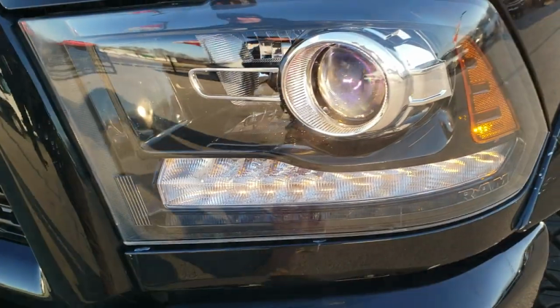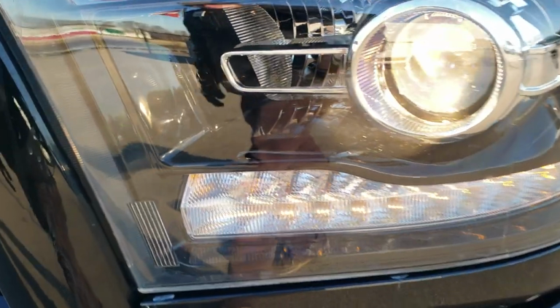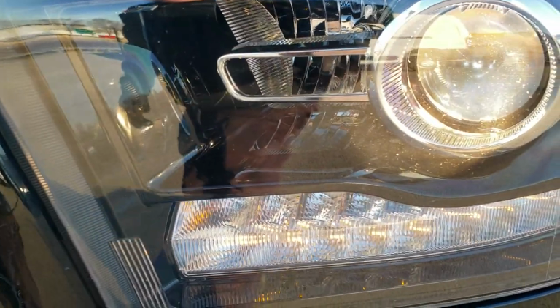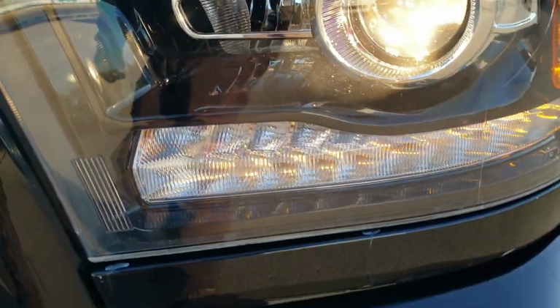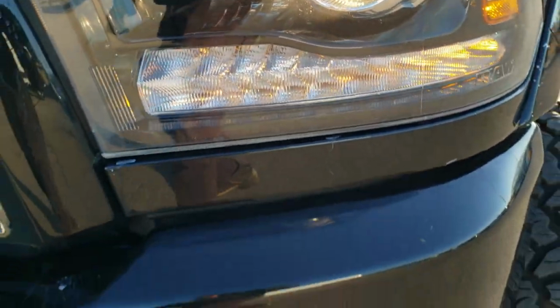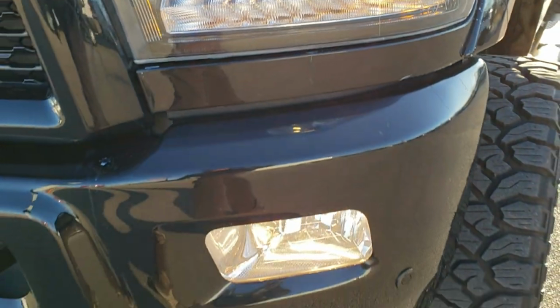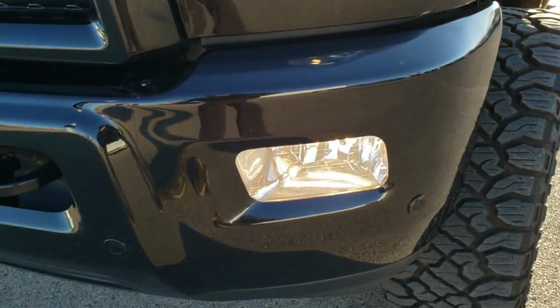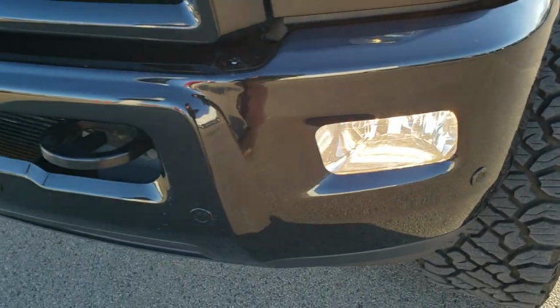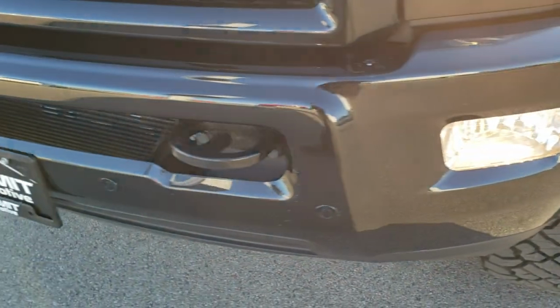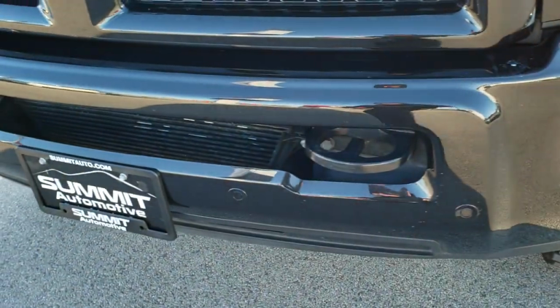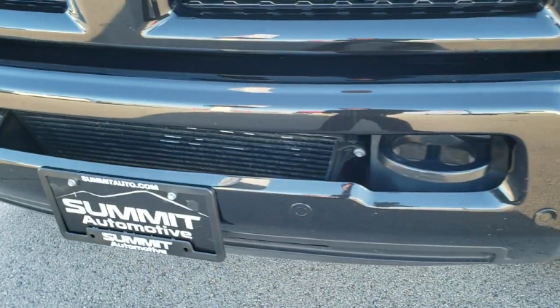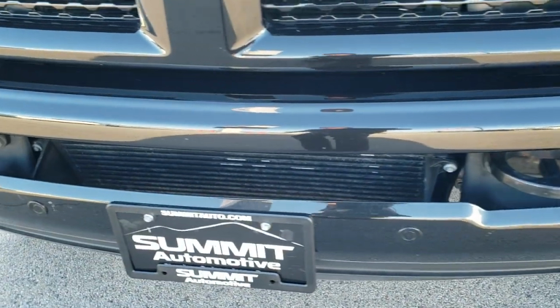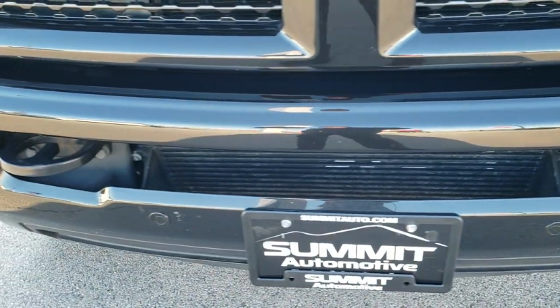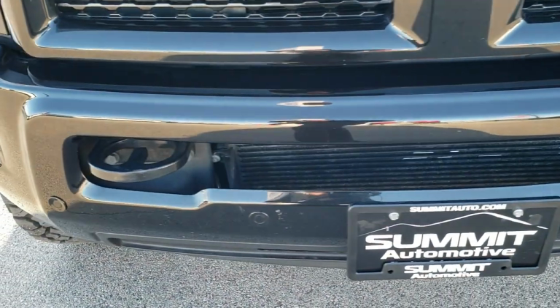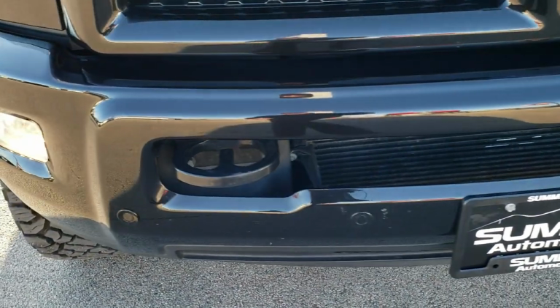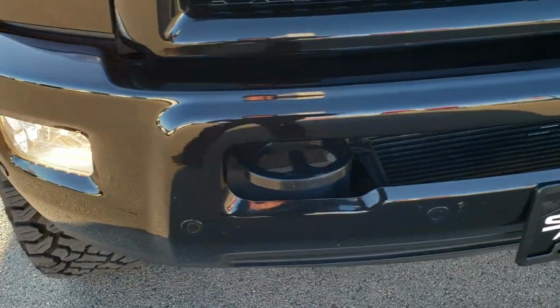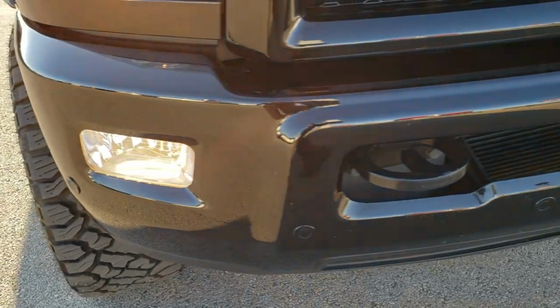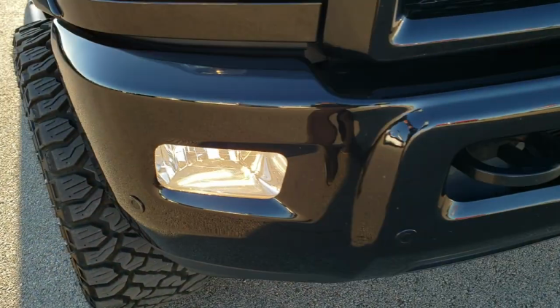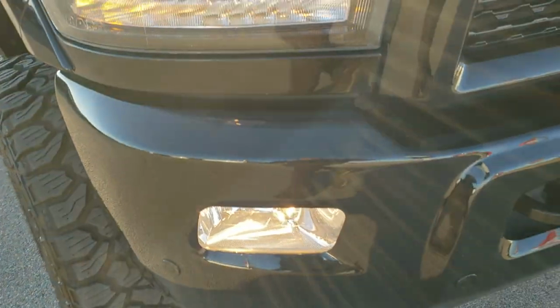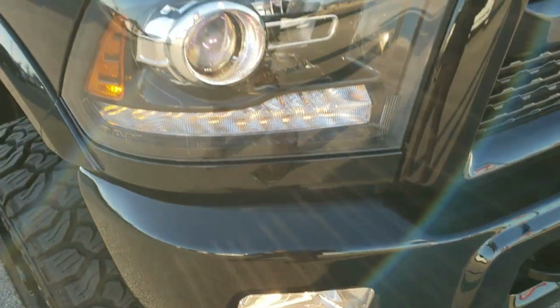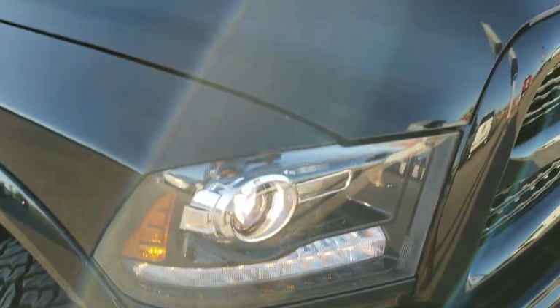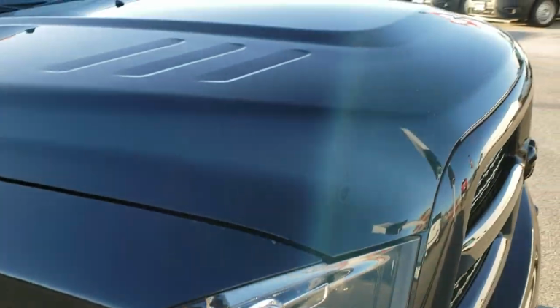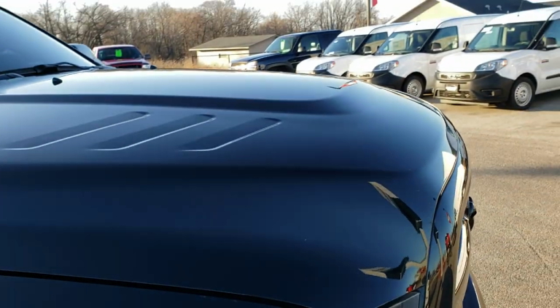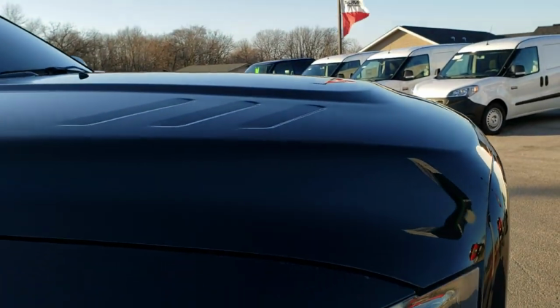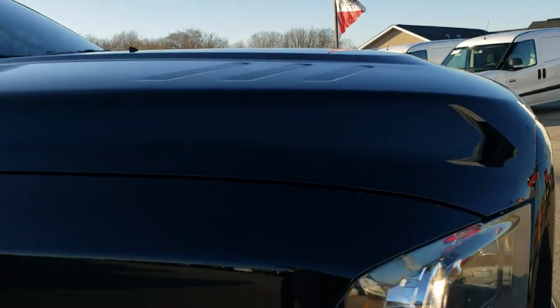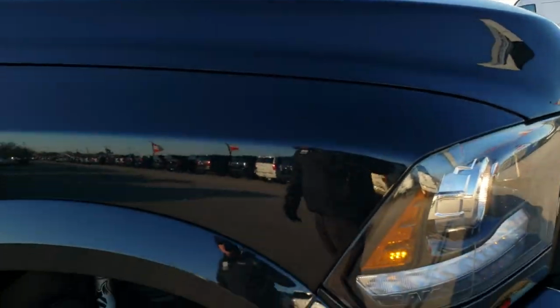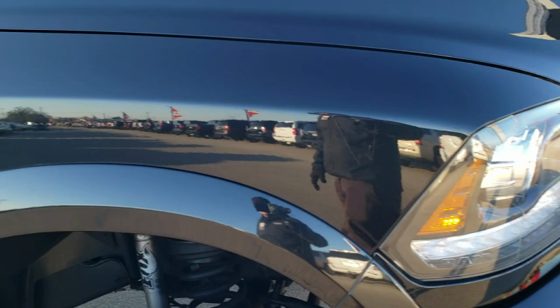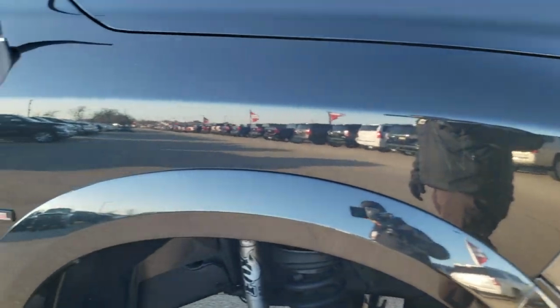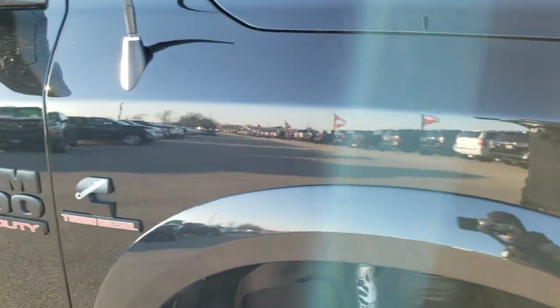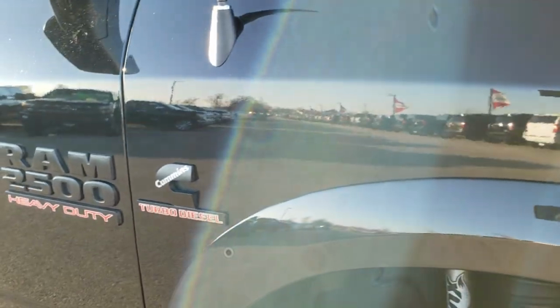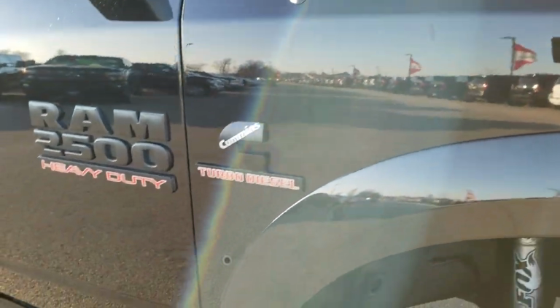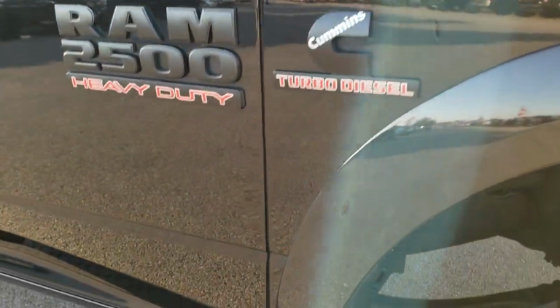Comes with projector lamp headlamps, LED running lights, and factory fog lights. The front bumper is in really nice condition and has front bumper parking sensors. I didn't see any dents or dings on the hood, and the passenger side fender is in excellent shape as well.